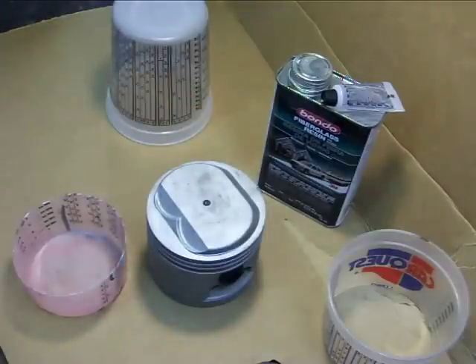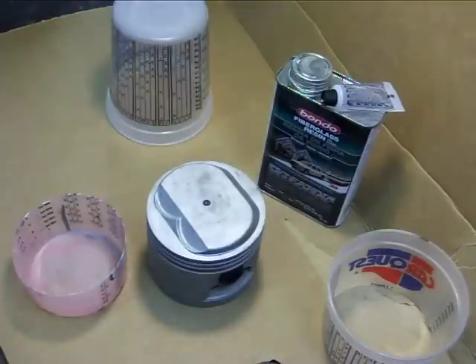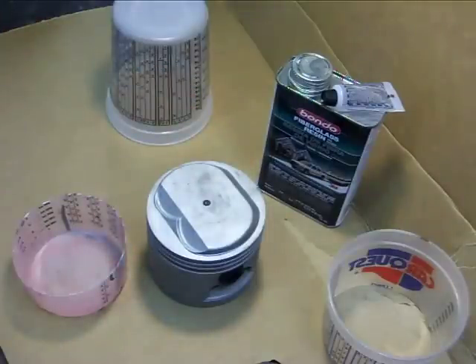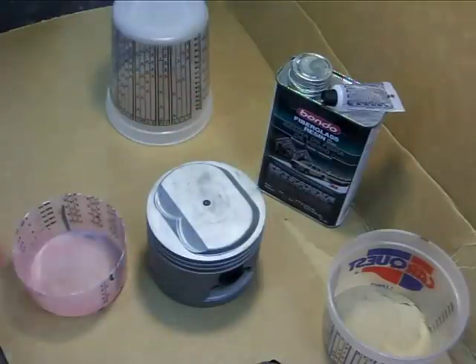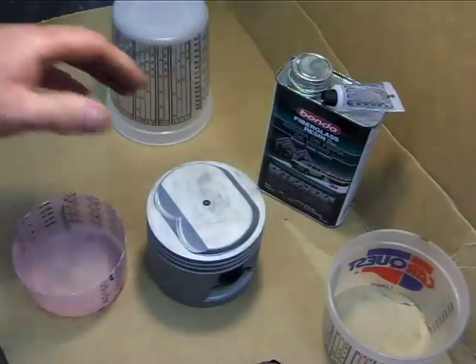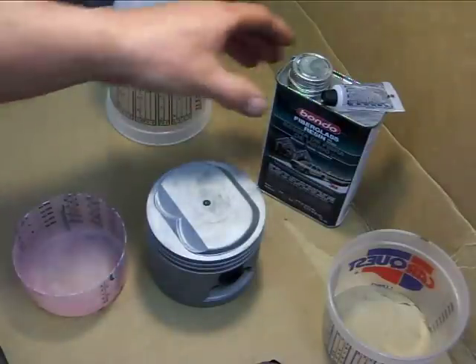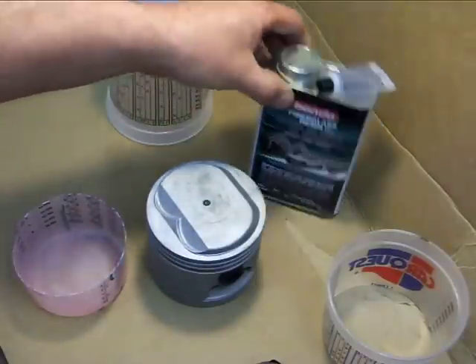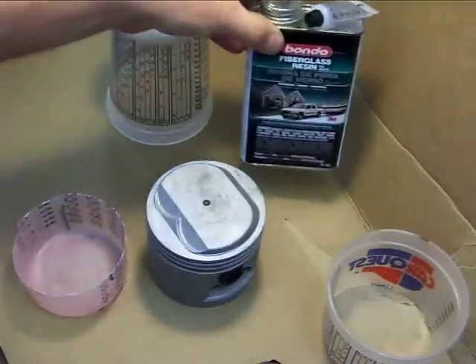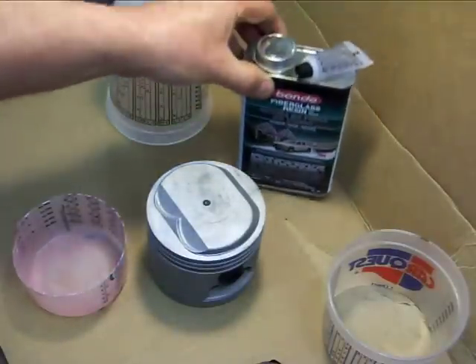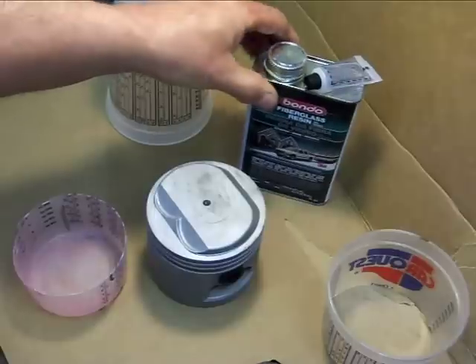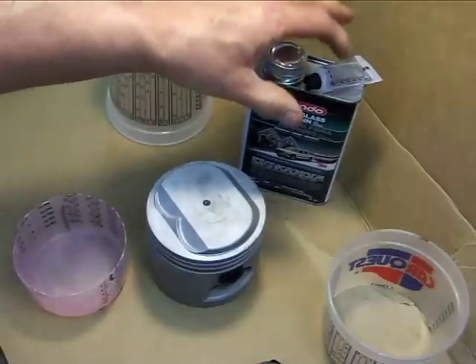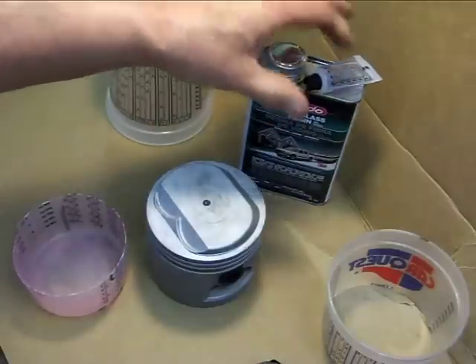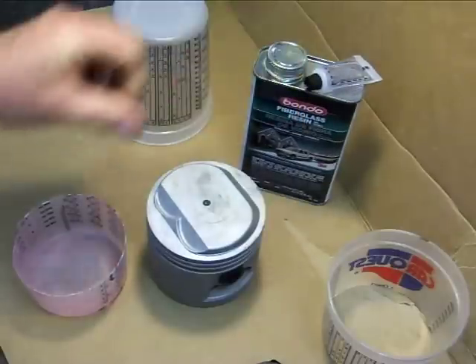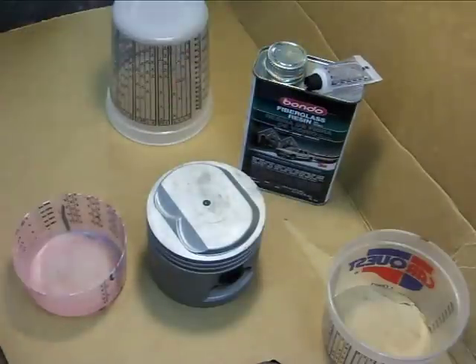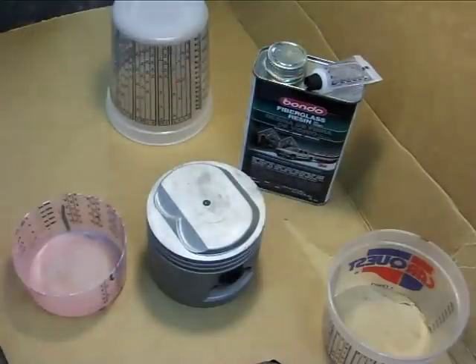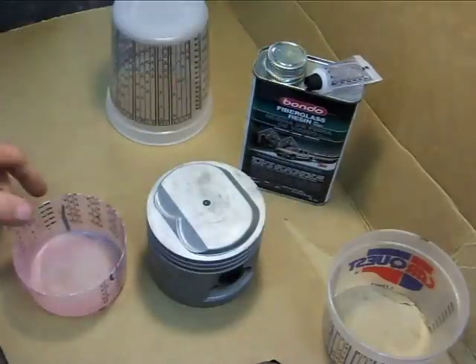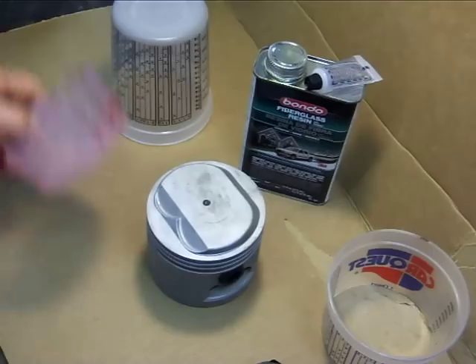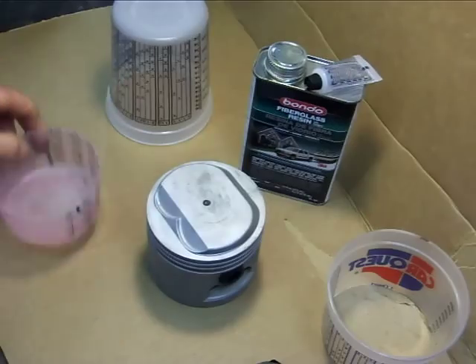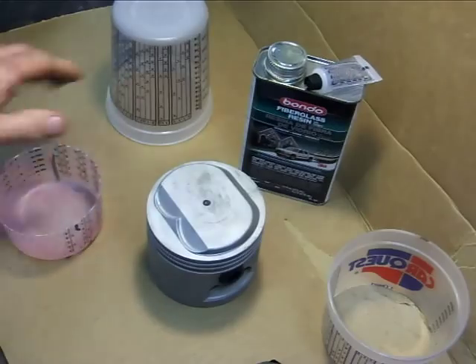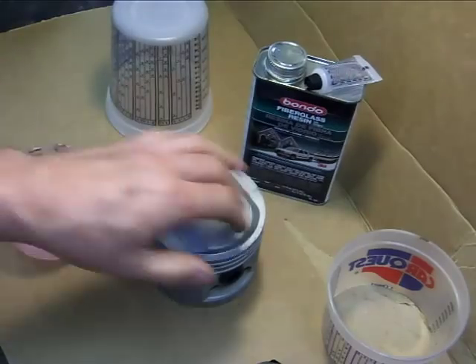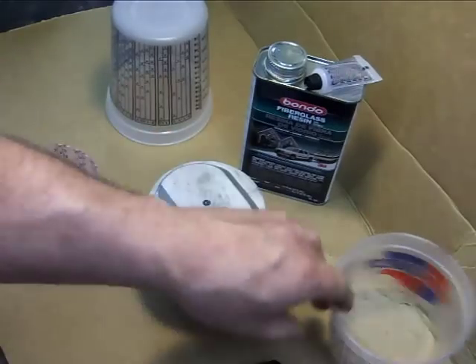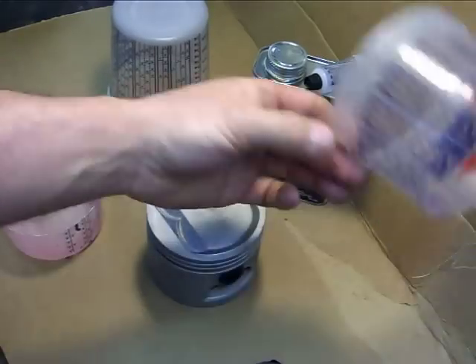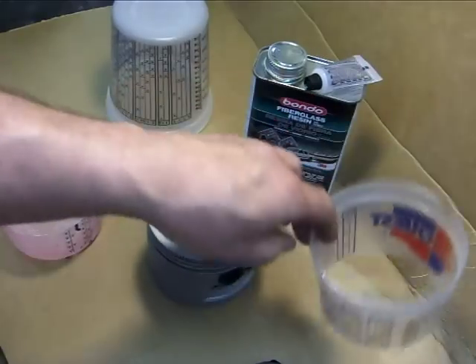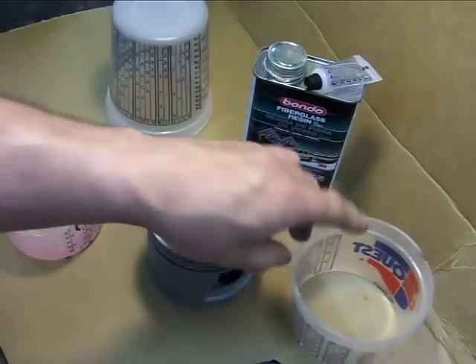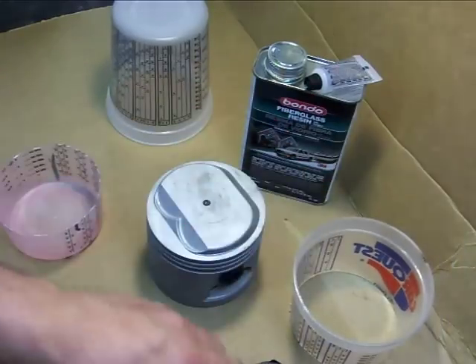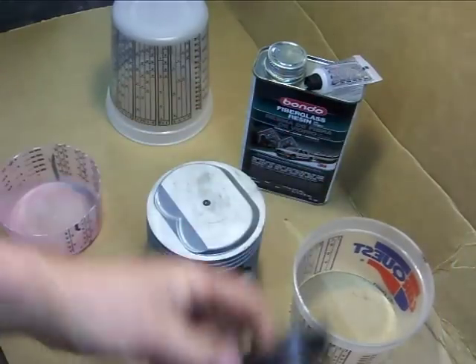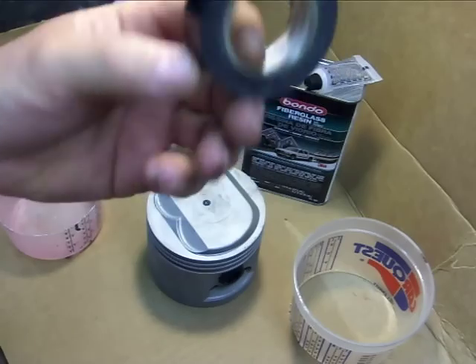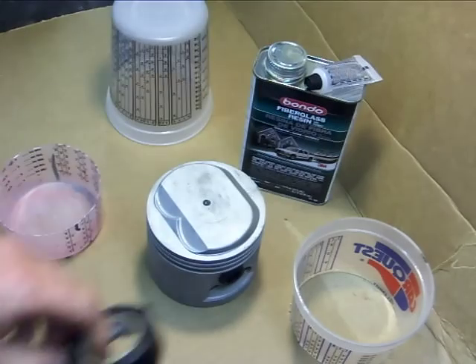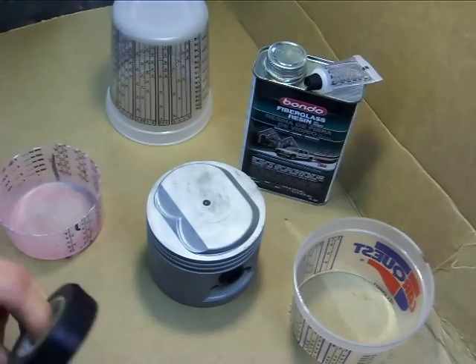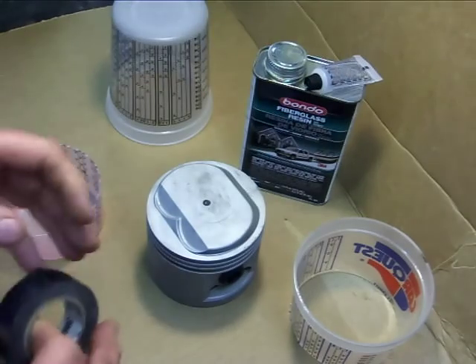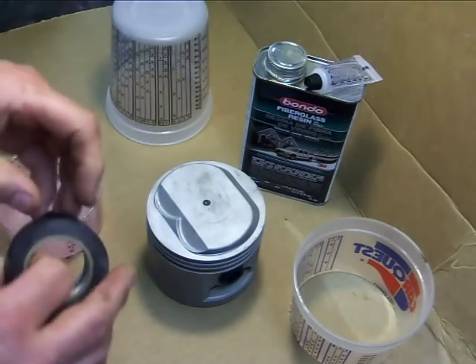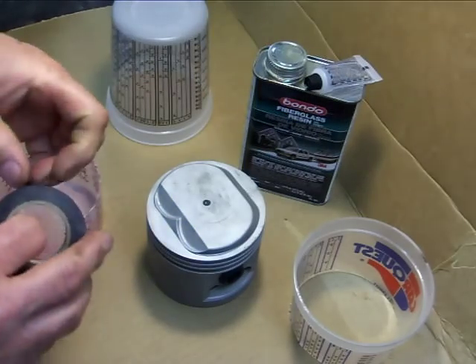What I have here is some fiberglass resin and a little bit of hardener, a mixing cup, the piston, and a little bit of electrical tape.